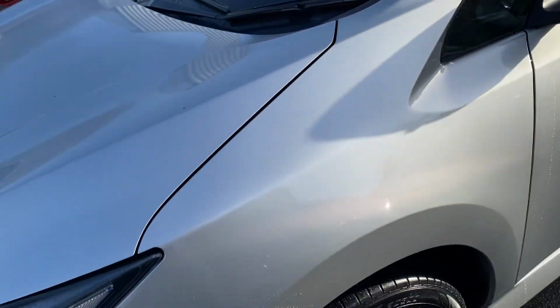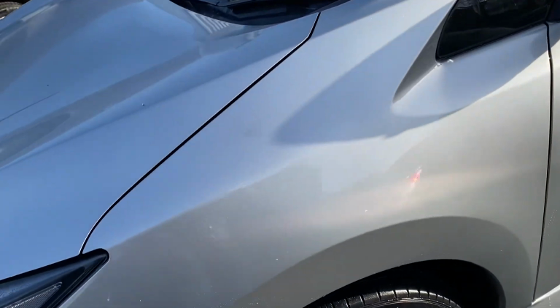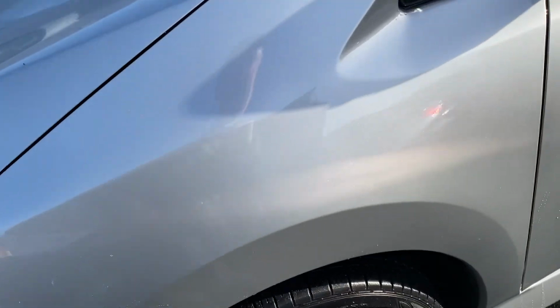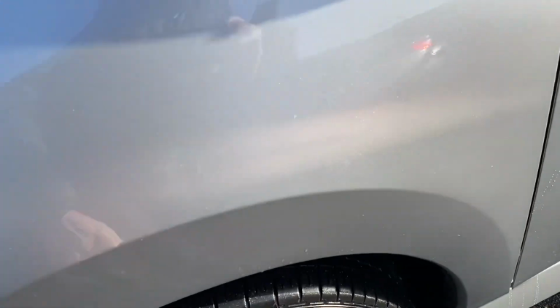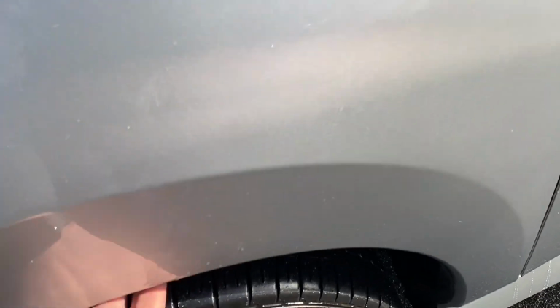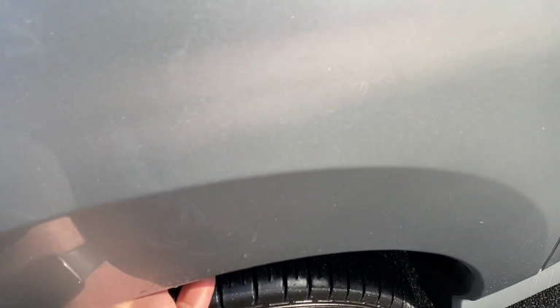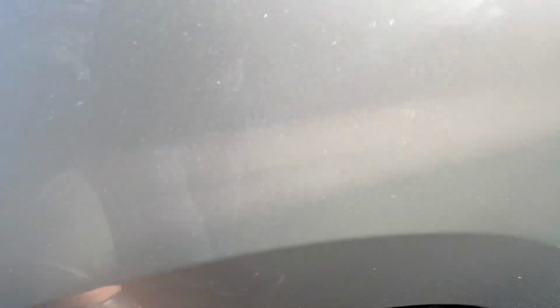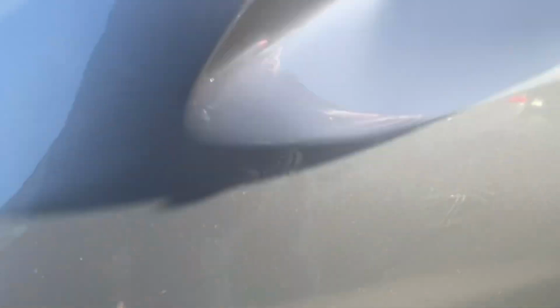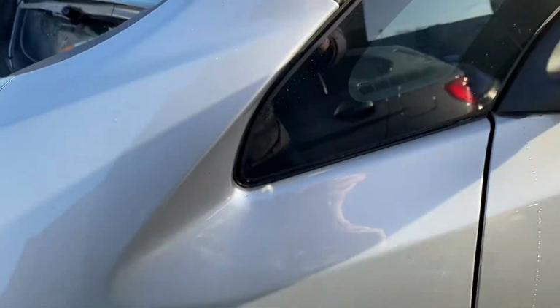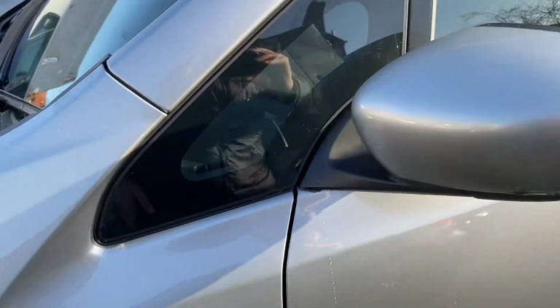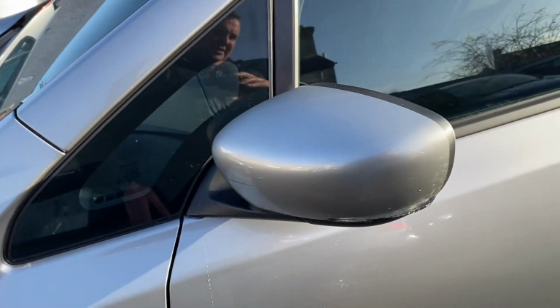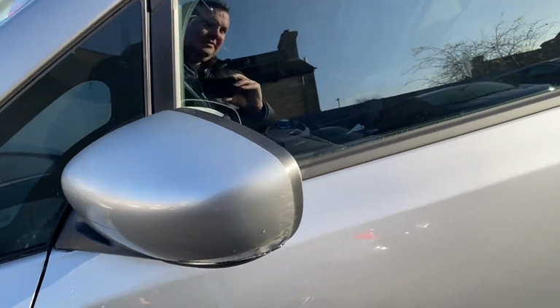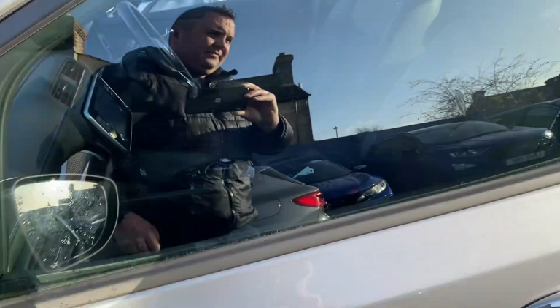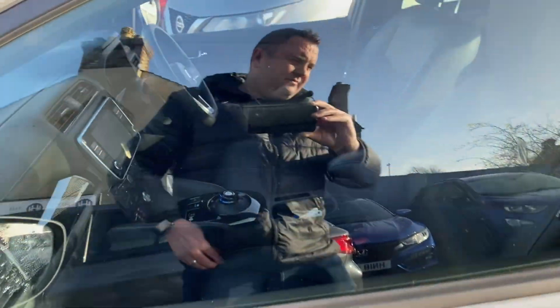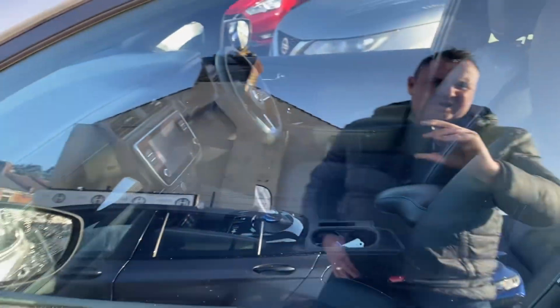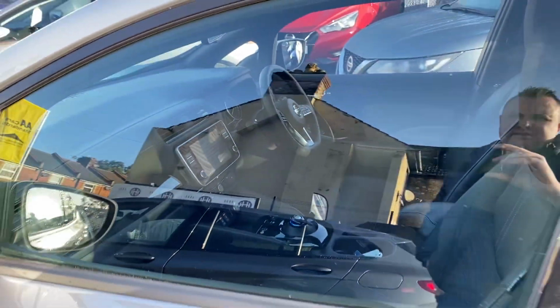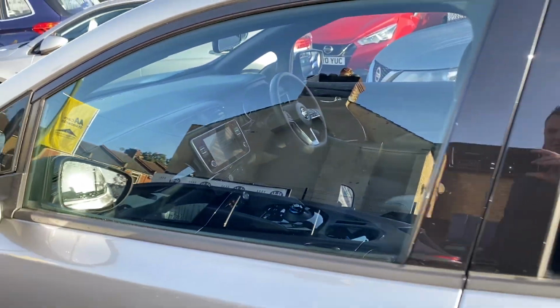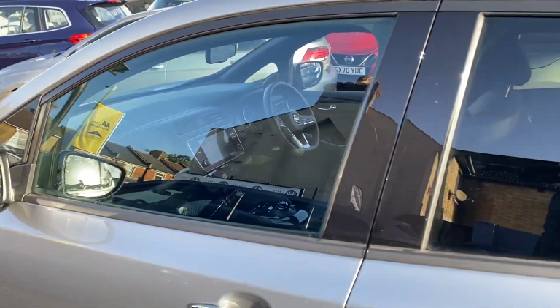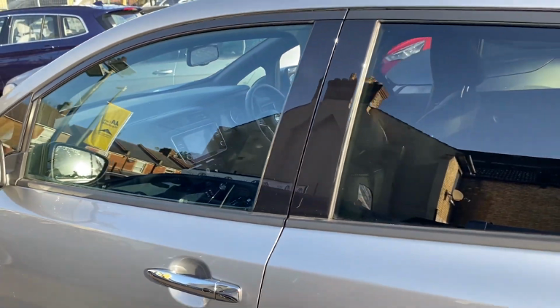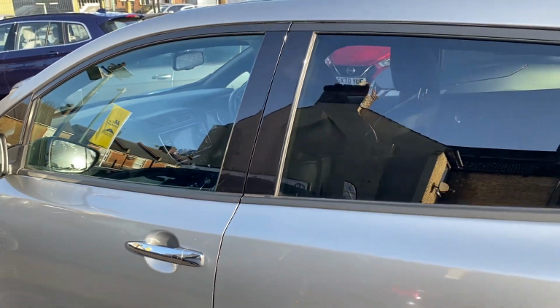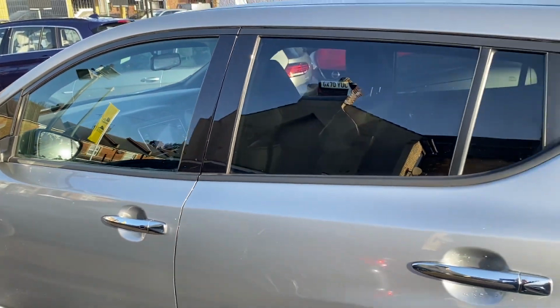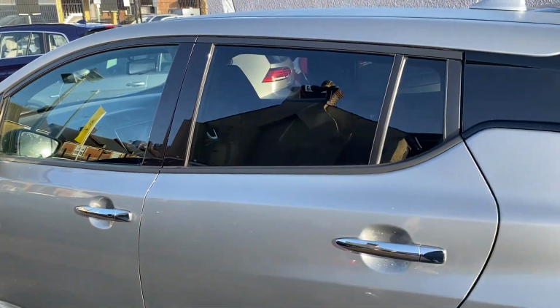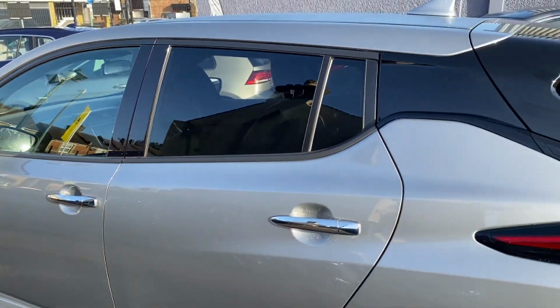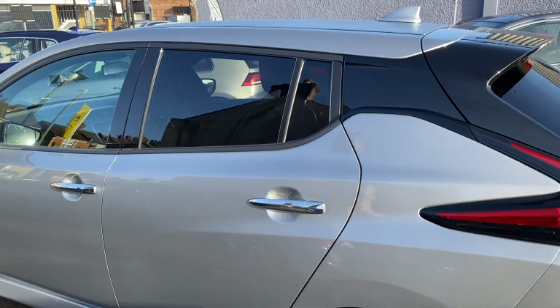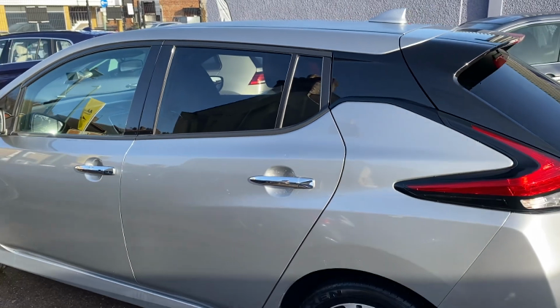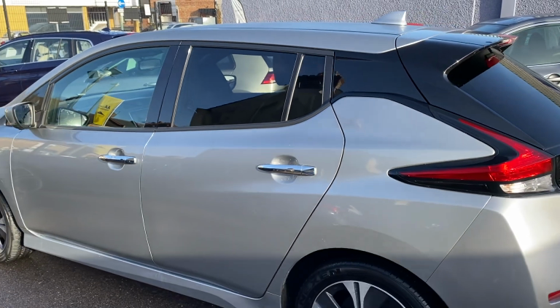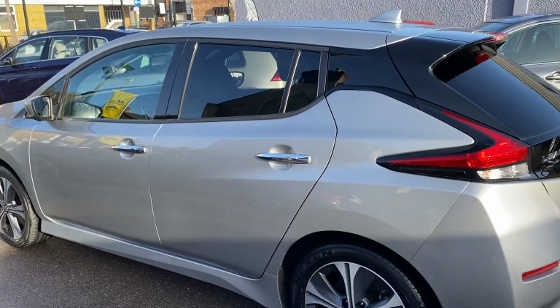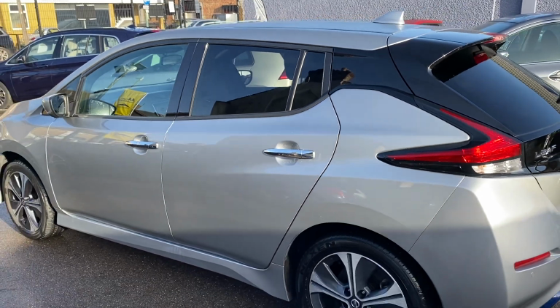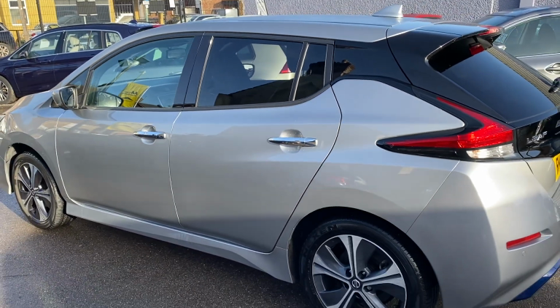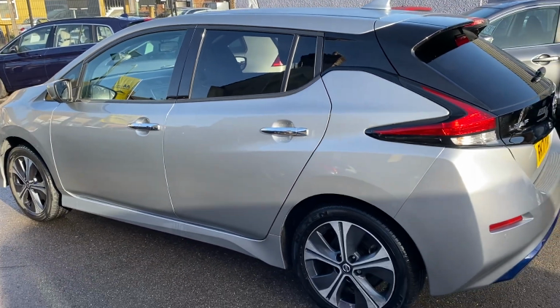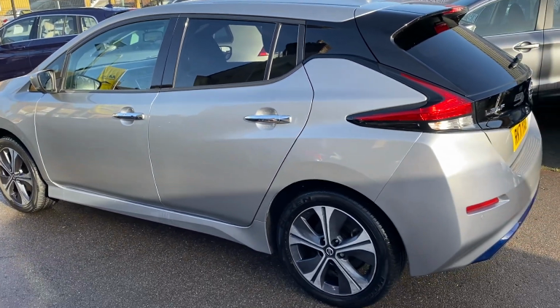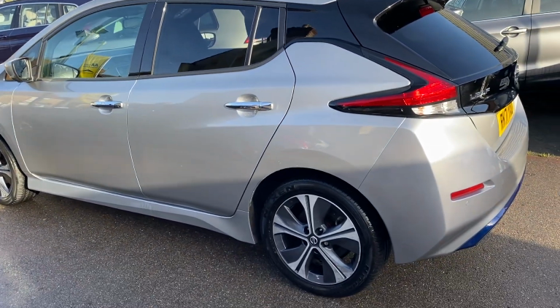Alloy wheels are all good, plenty of tread on the tyres. Being Japanese, it's got all the creature comforts inside. Blacked out windows — really nice size family electric vehicle.